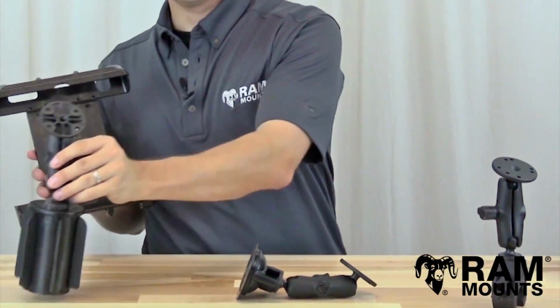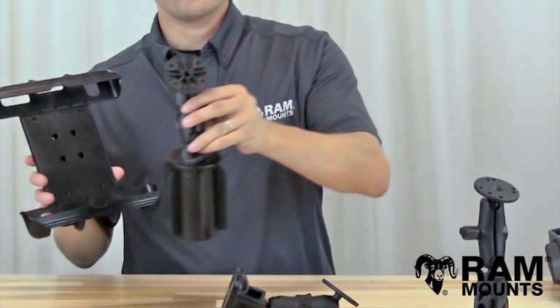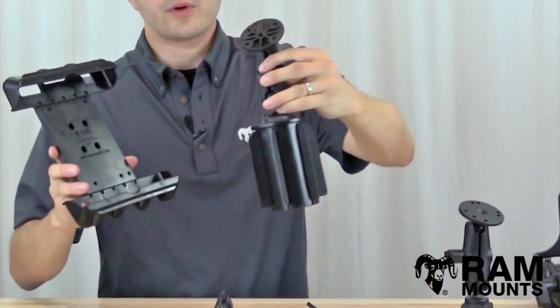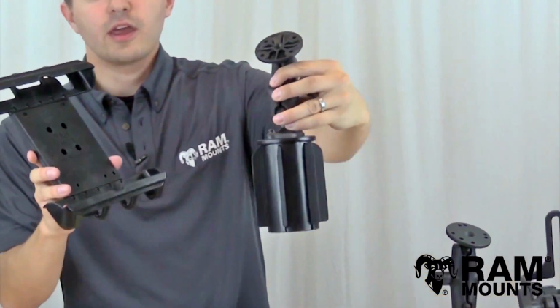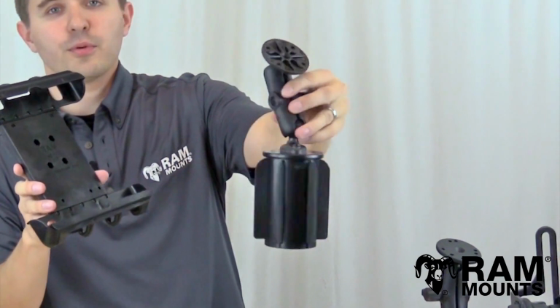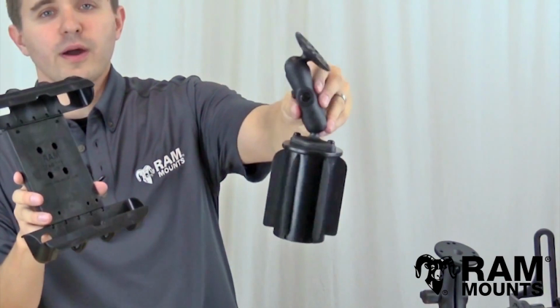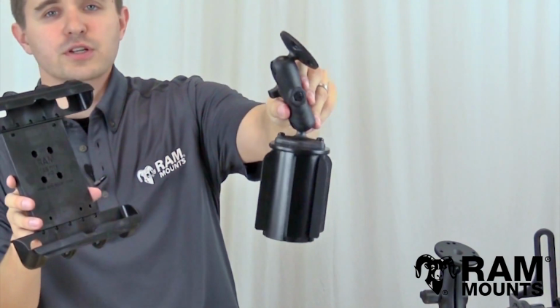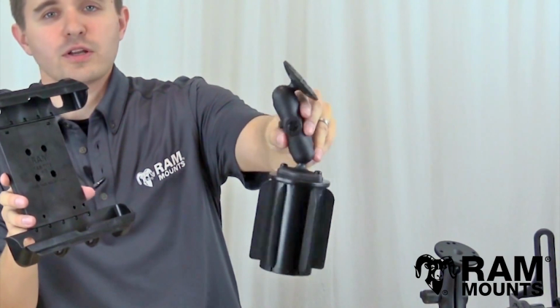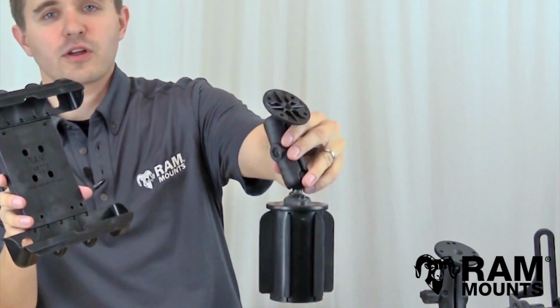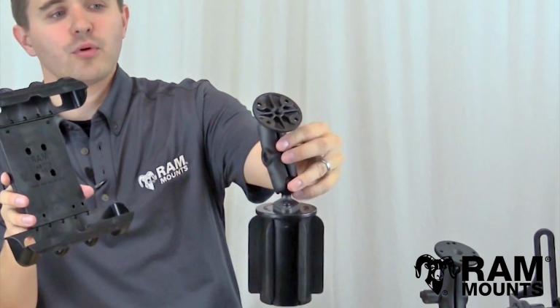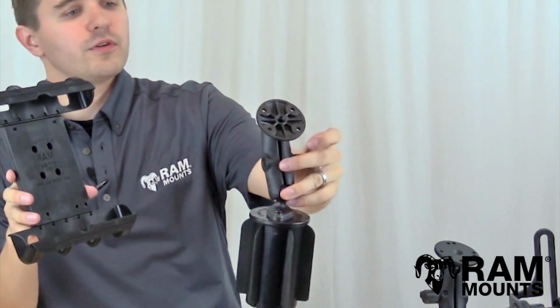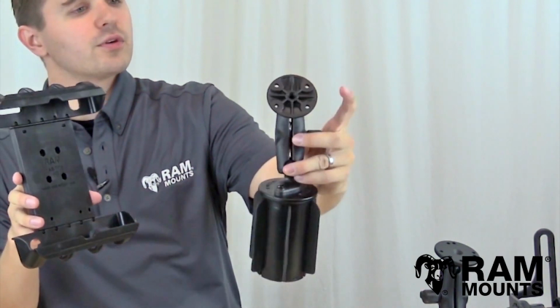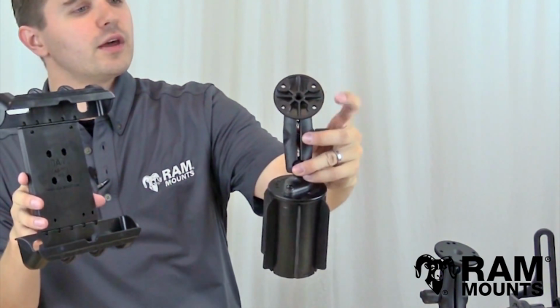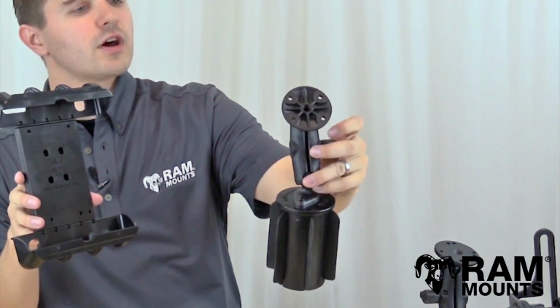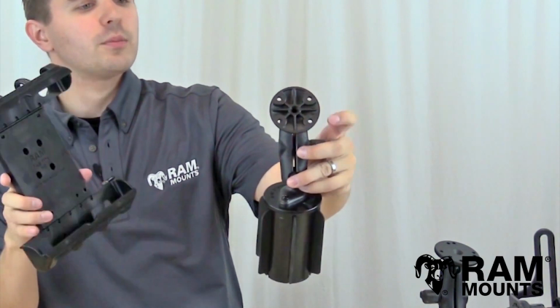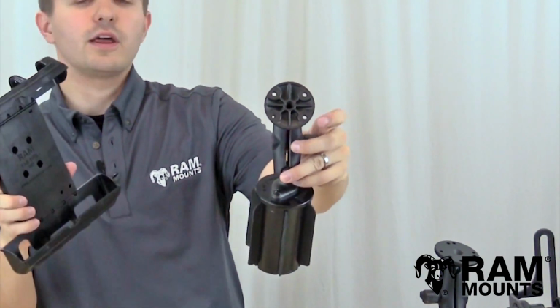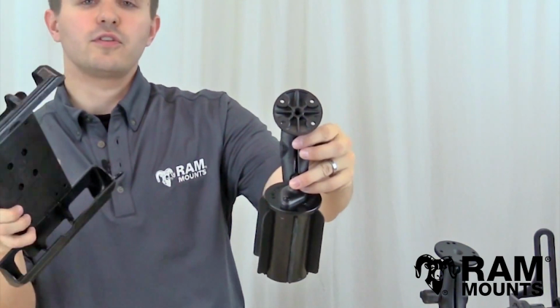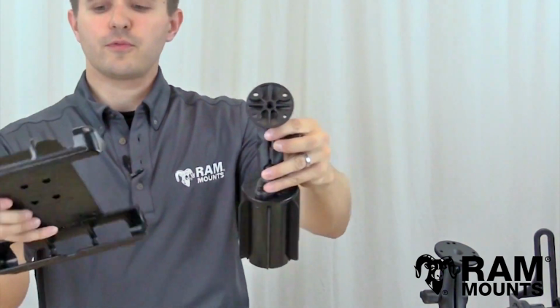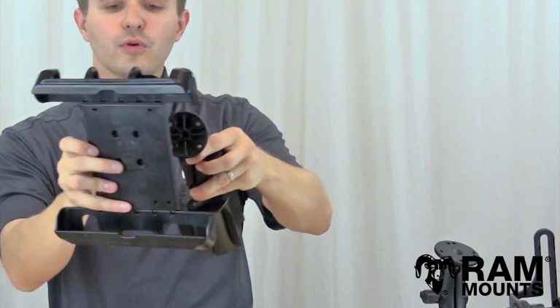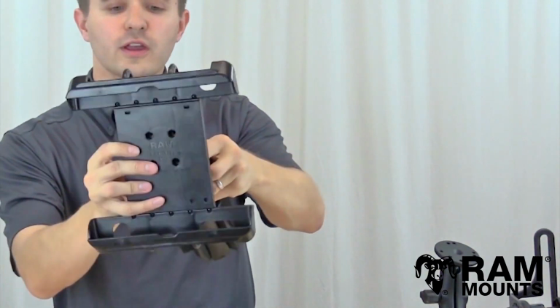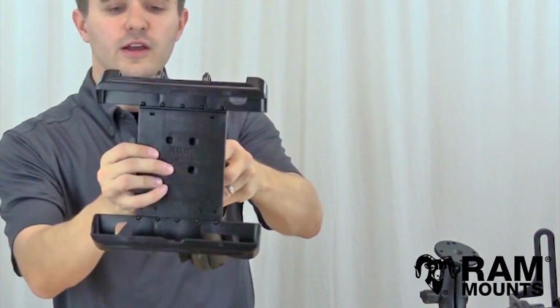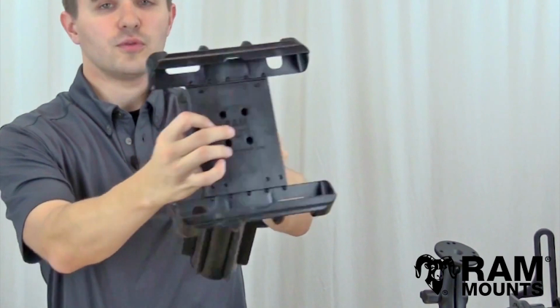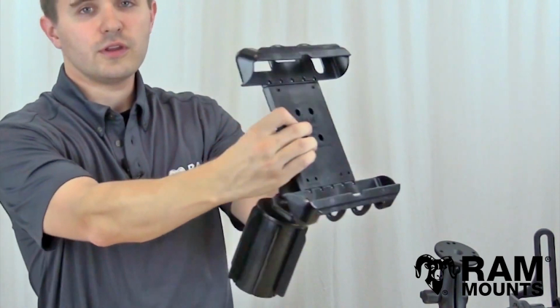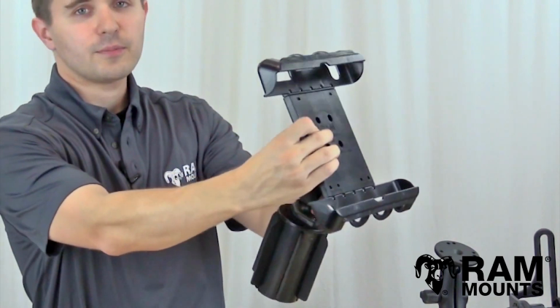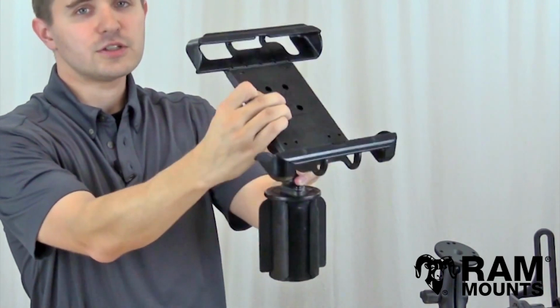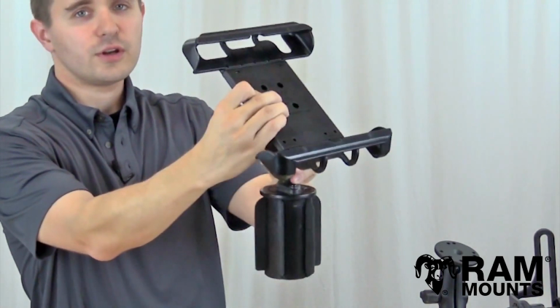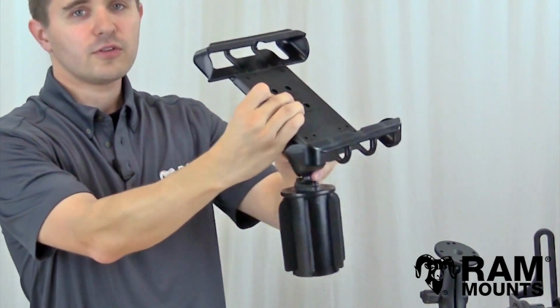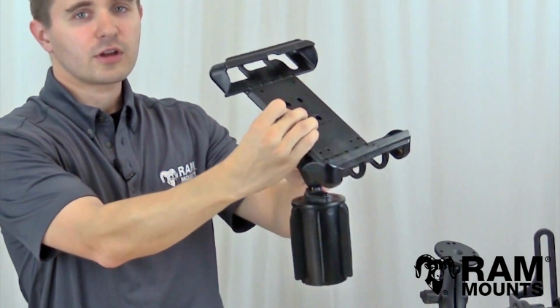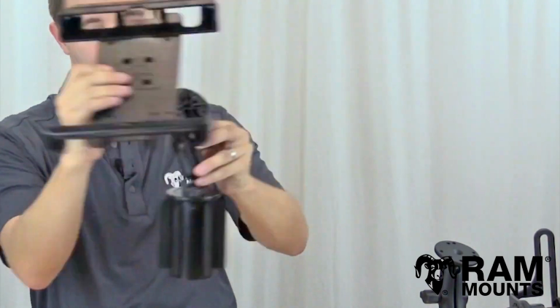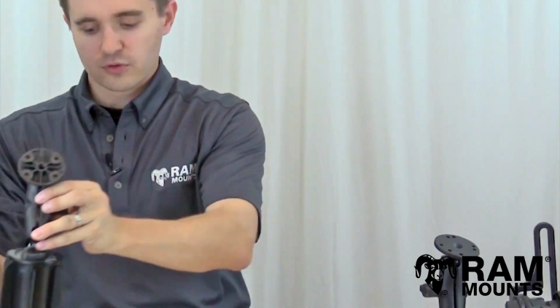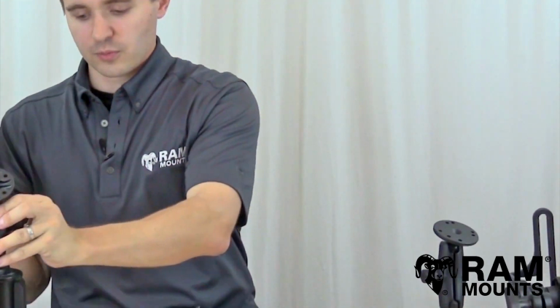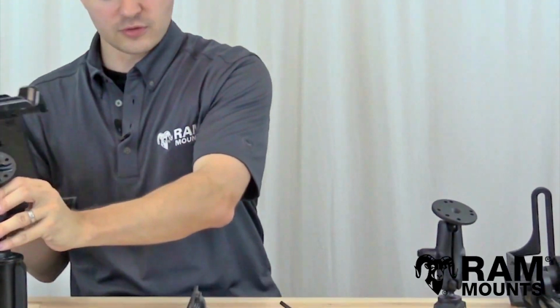You have the RAM can cupholder mount which can wedge into the cupholder of your vehicle, and this top round plate has the same four holes that can connect to the TabTight shown here, so you can get a complete vehicle system with this.